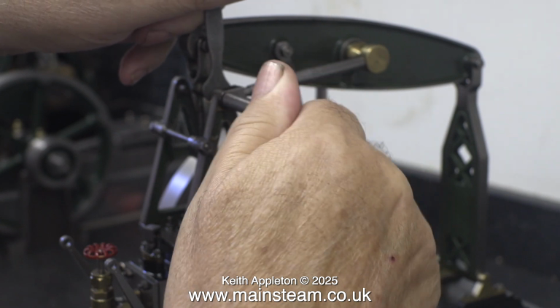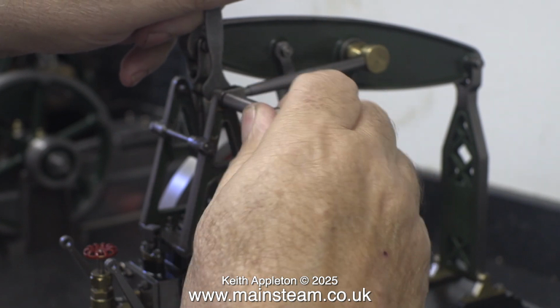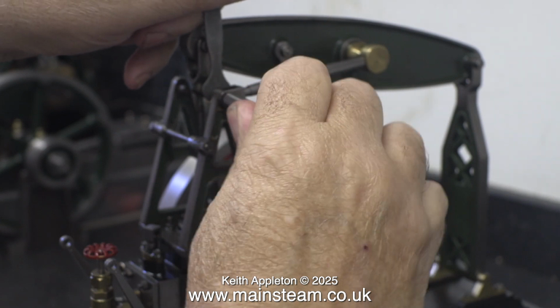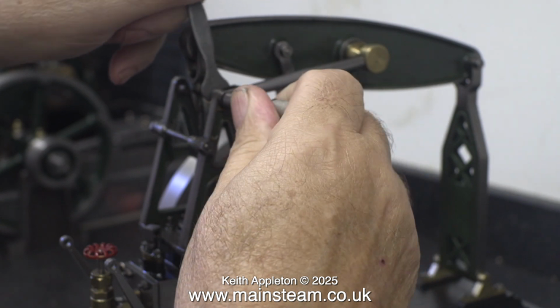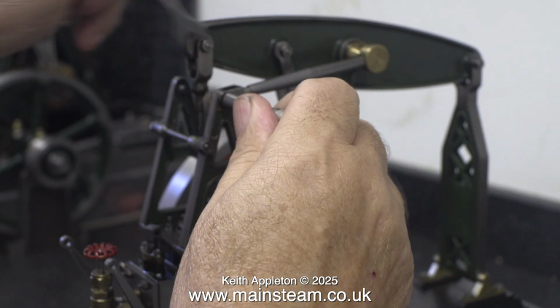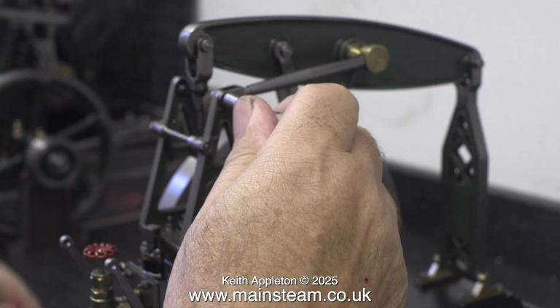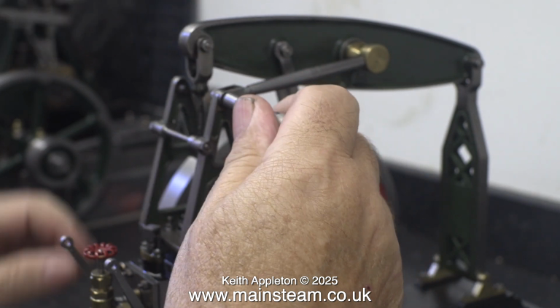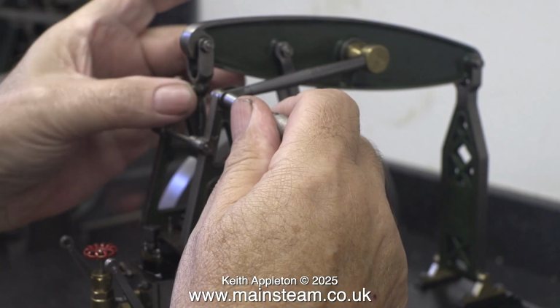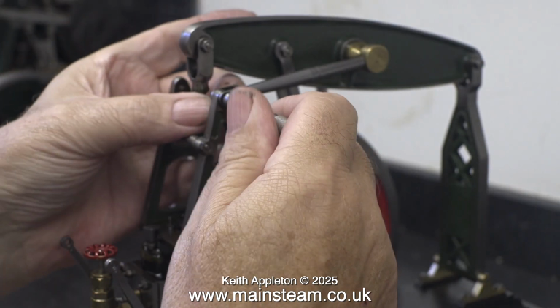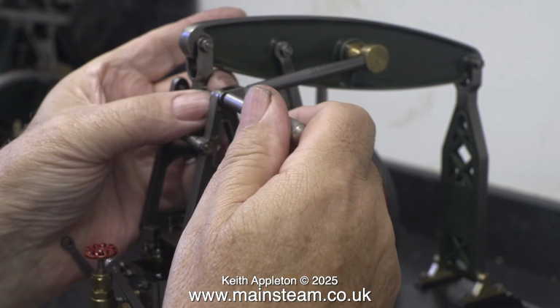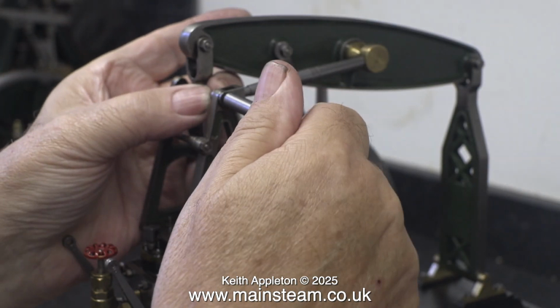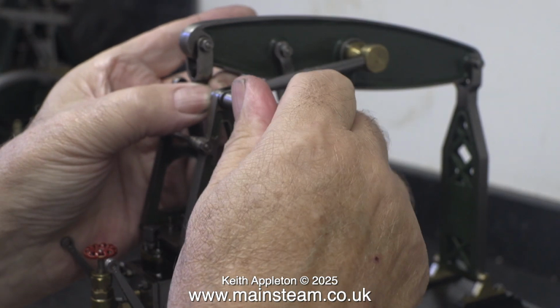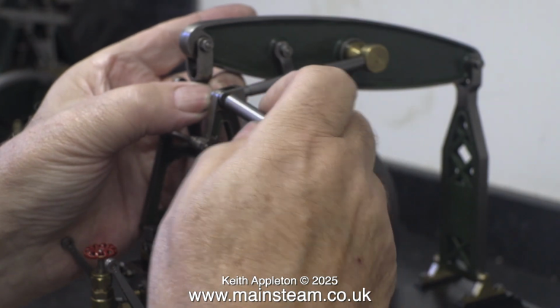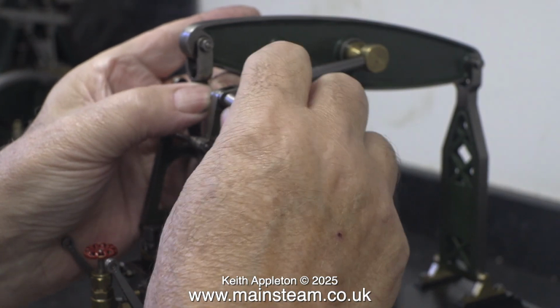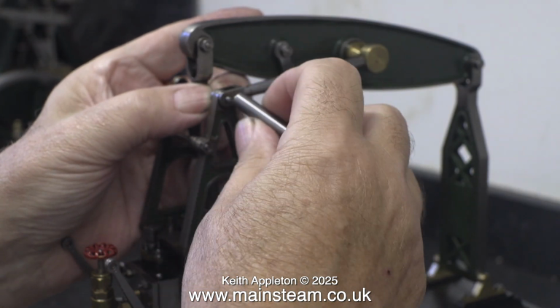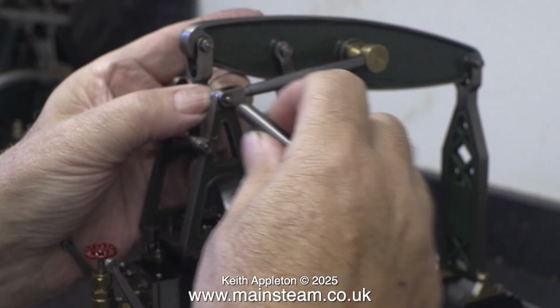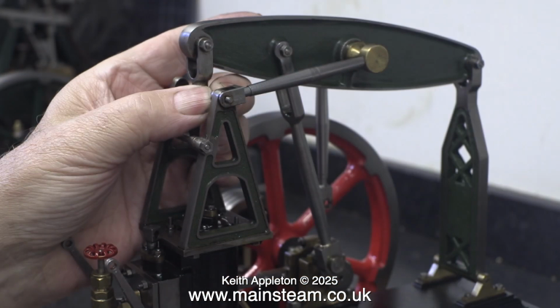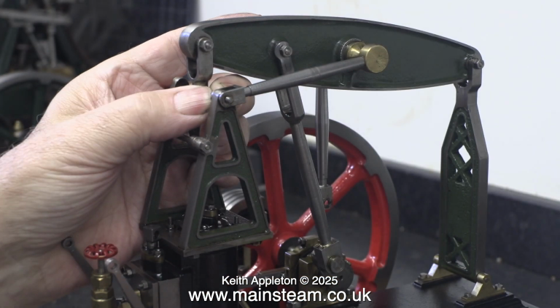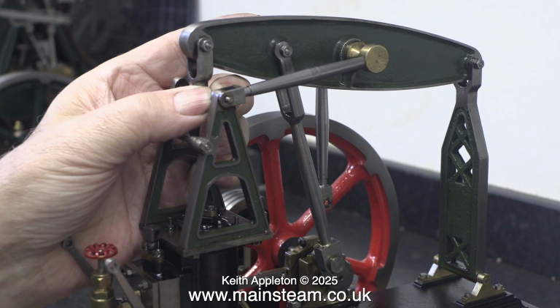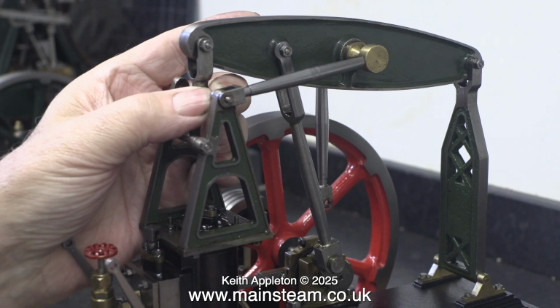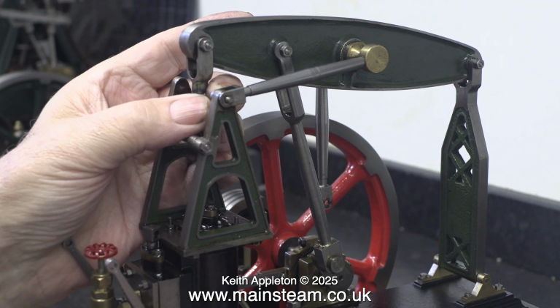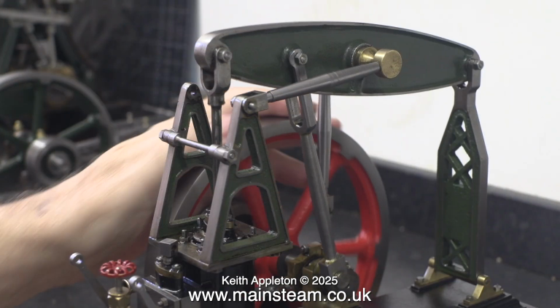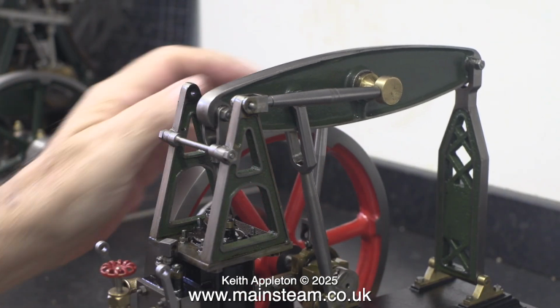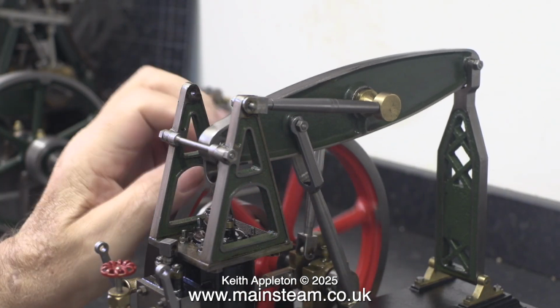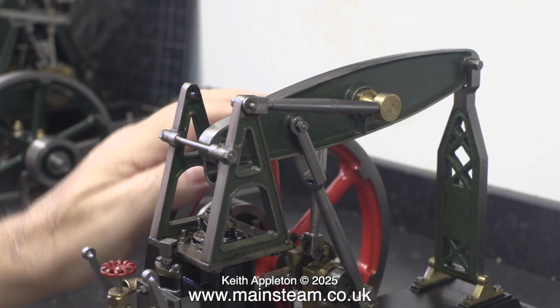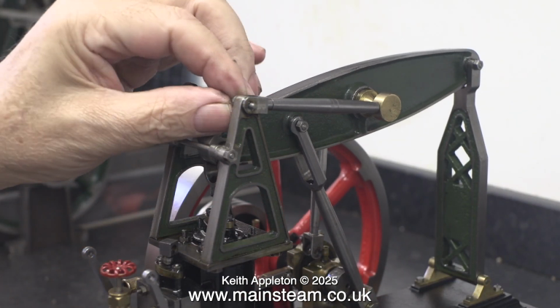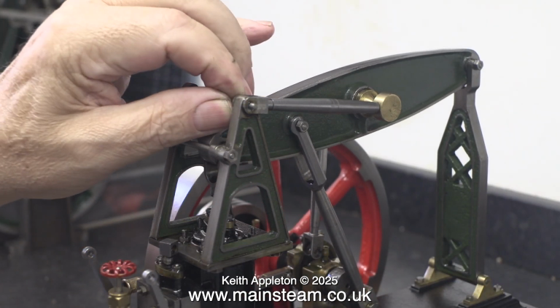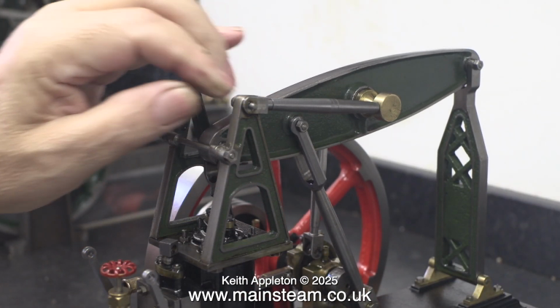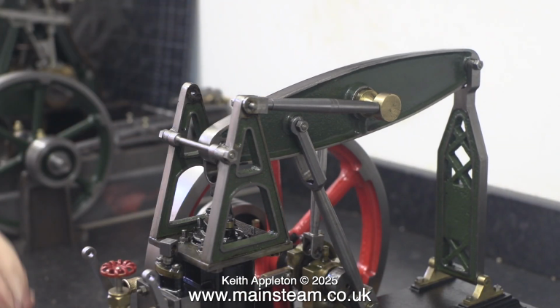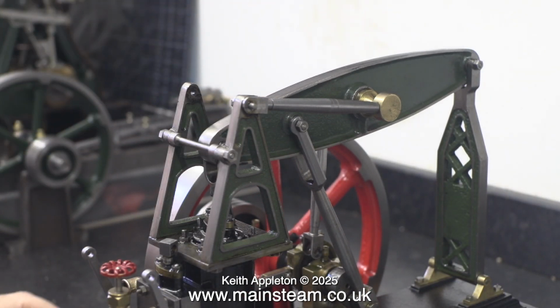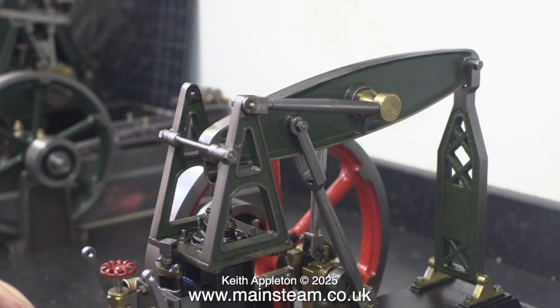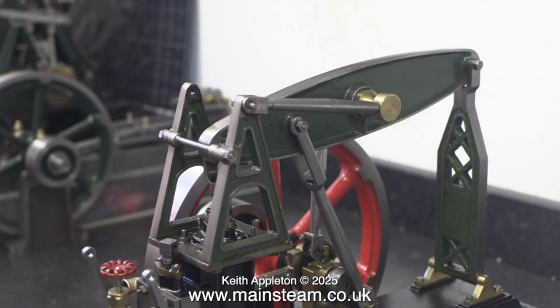After I'd done the job, it did occur to me that I should have just dropped the beam and it would have been a lot easier. But to be honest, even with the beam in its original position, it was quite easy to do the job. But as you can see, if you drop the beam, there's plenty more space.